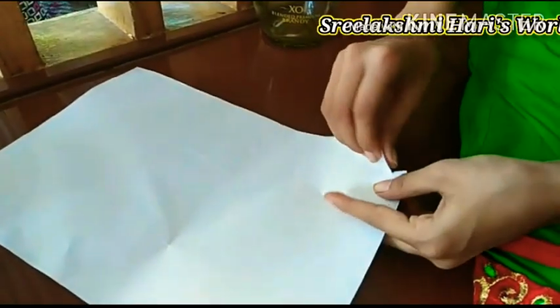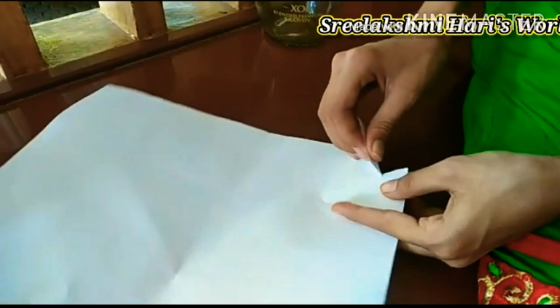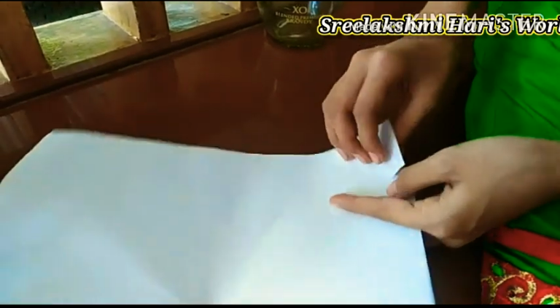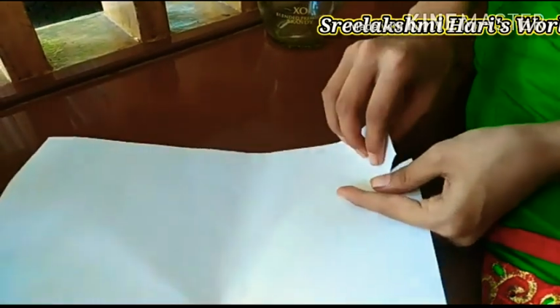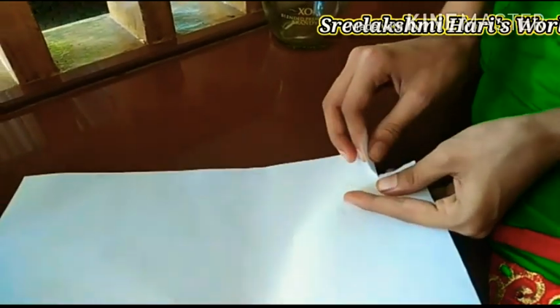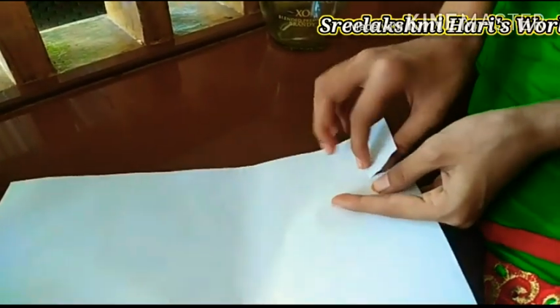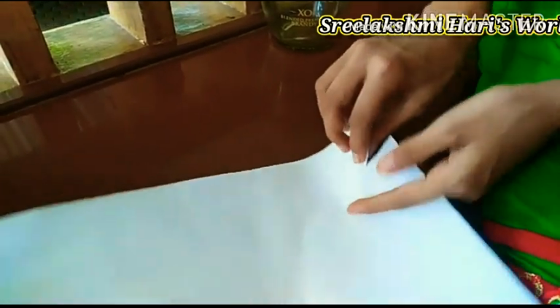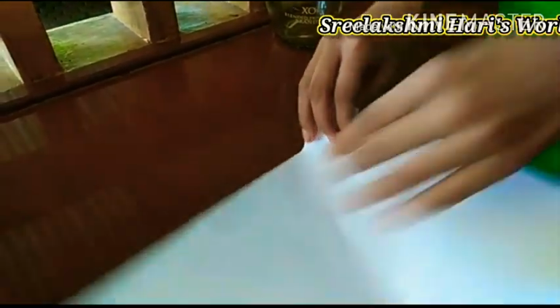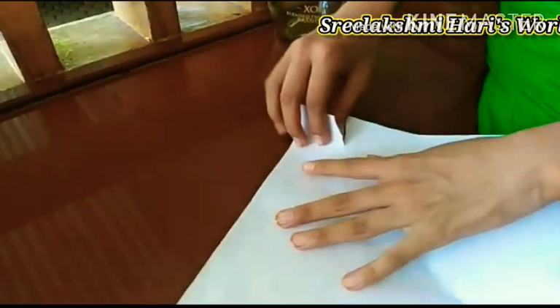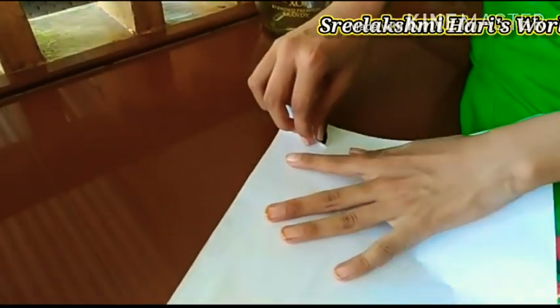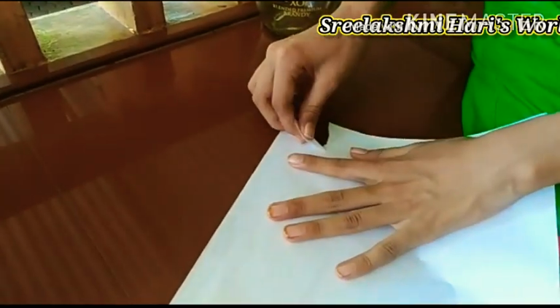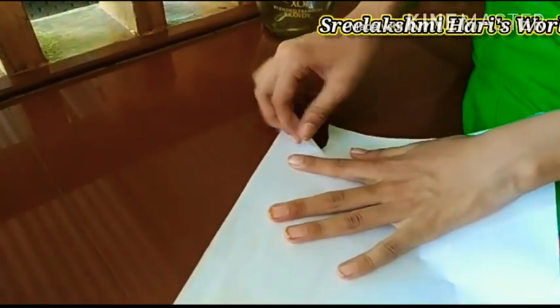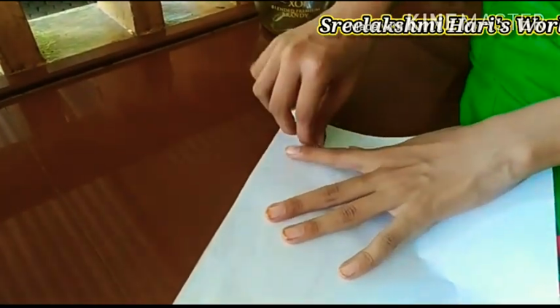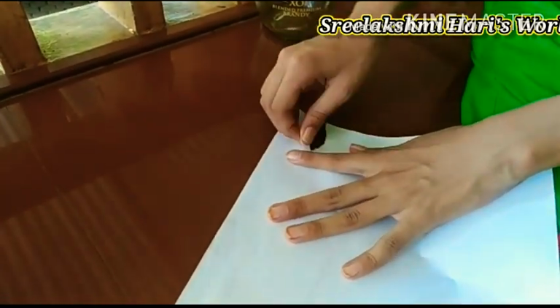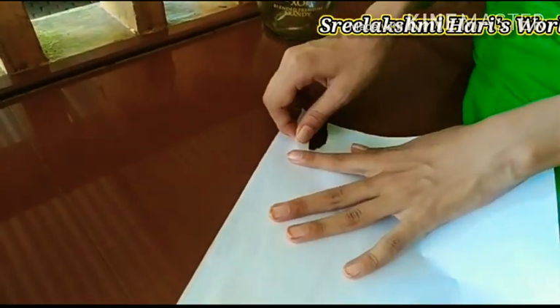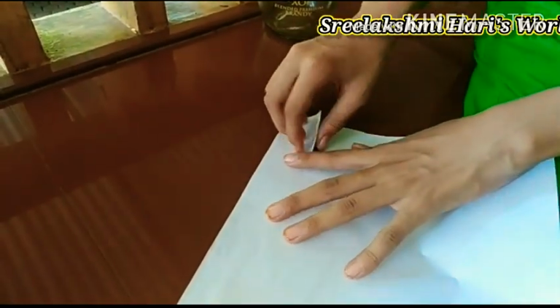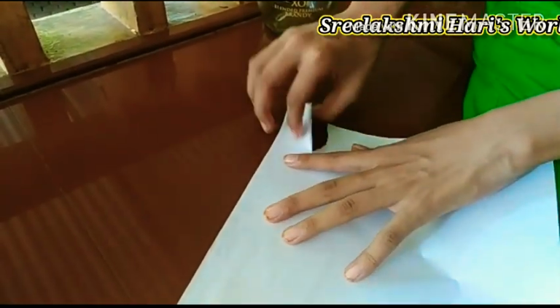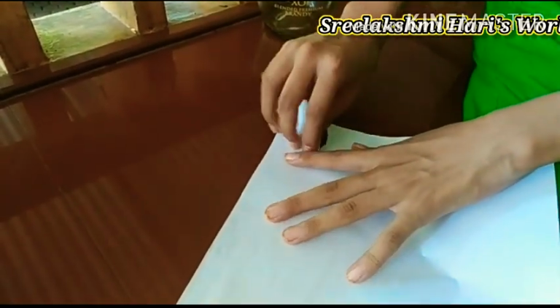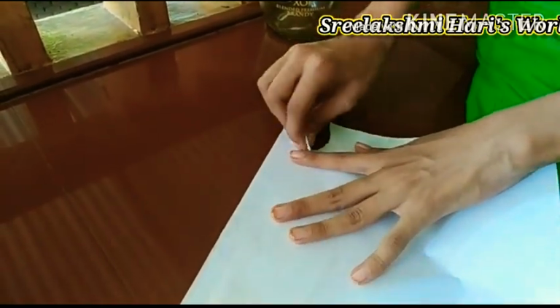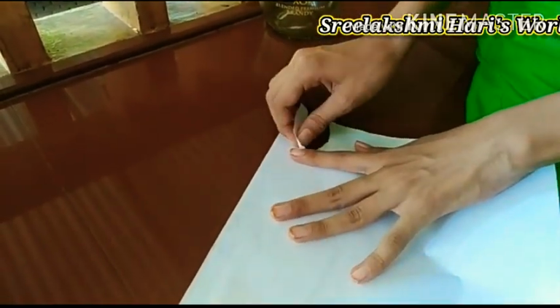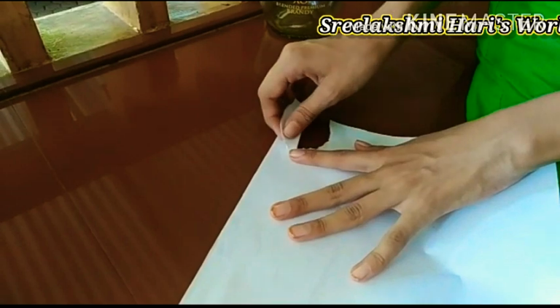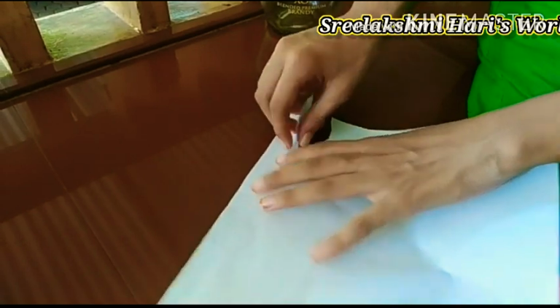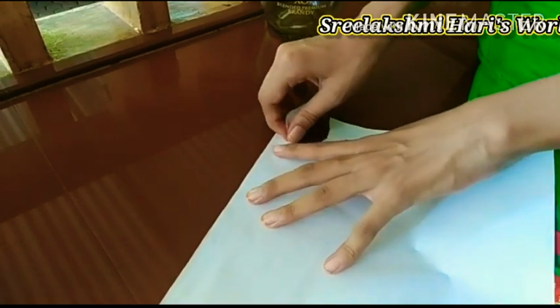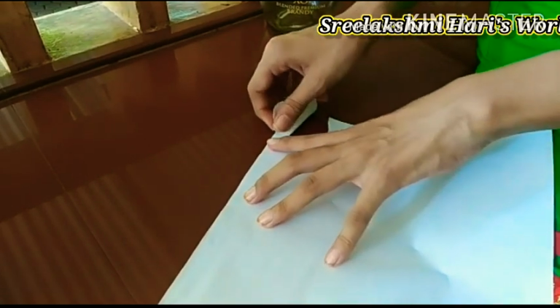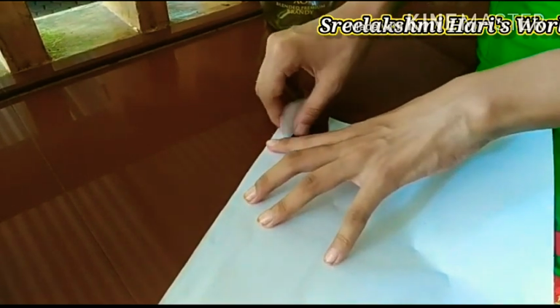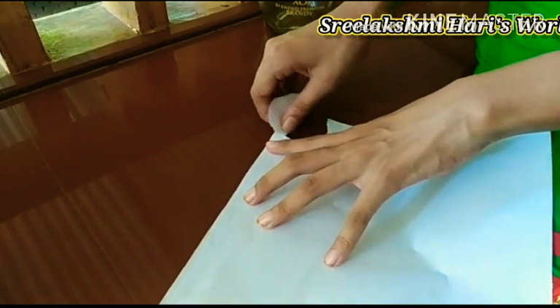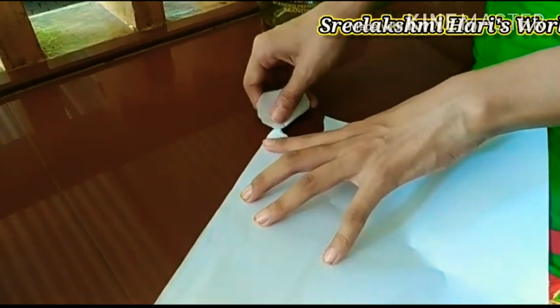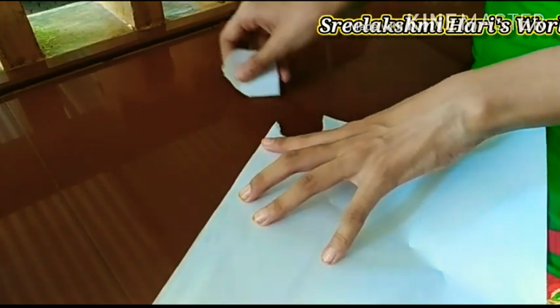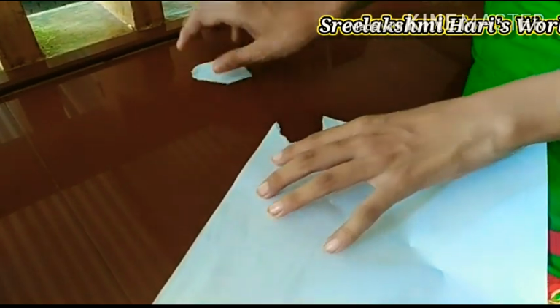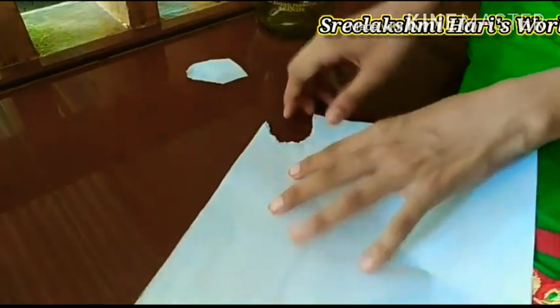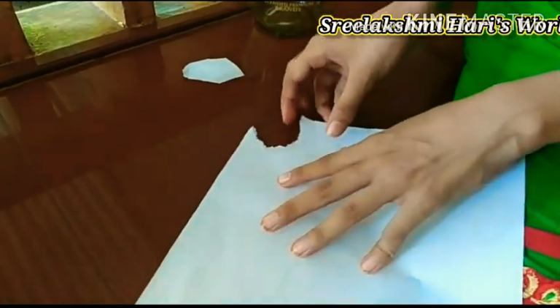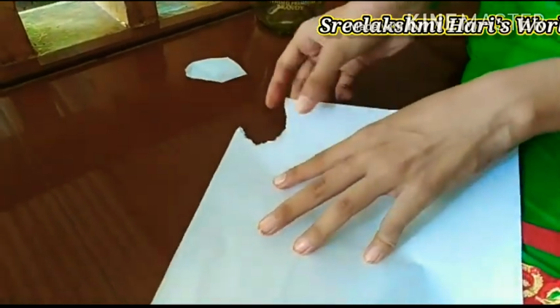Now let's cut the paper into pieces. We will cut it in a round shape, with a little curve.